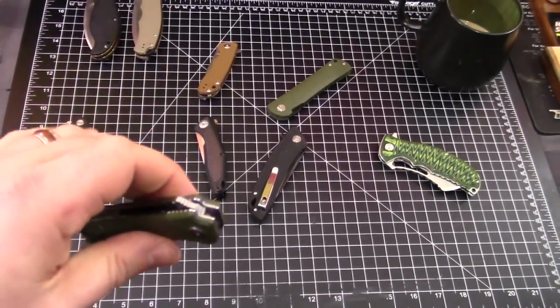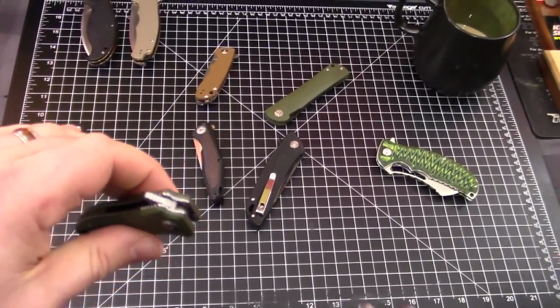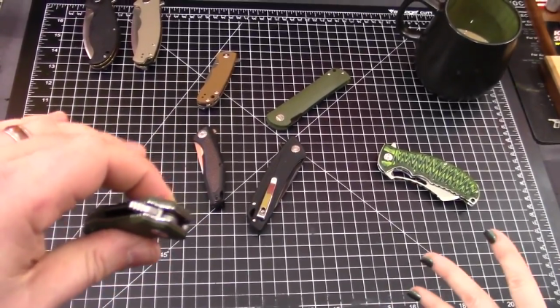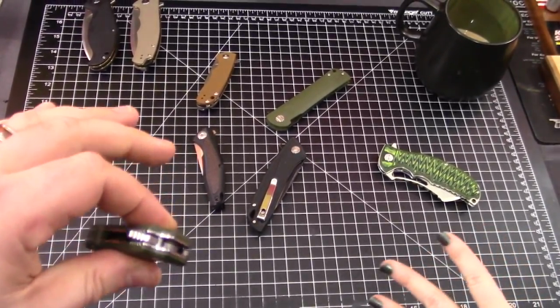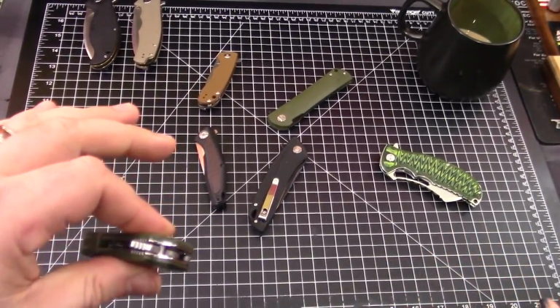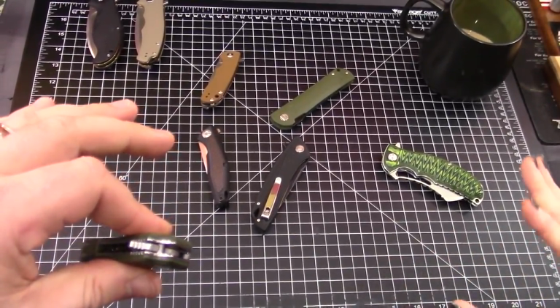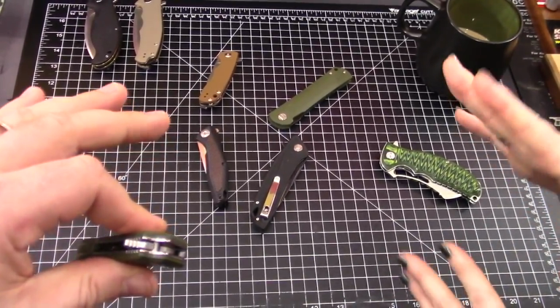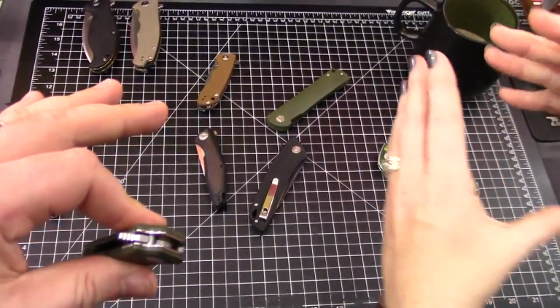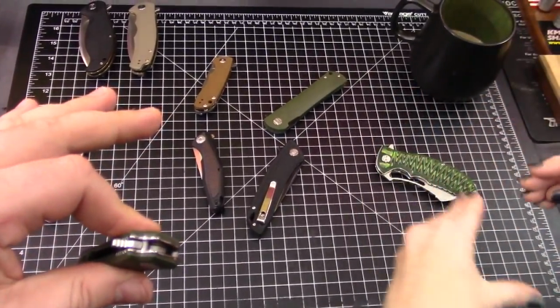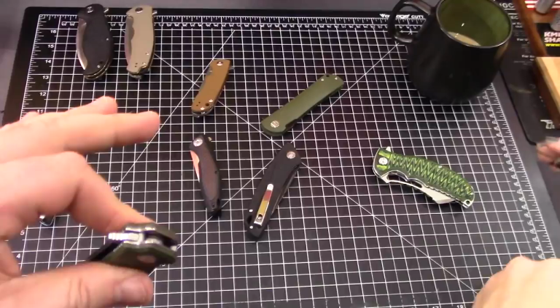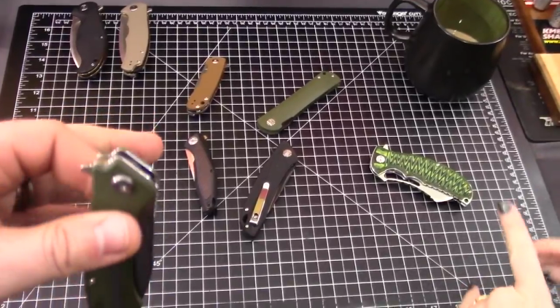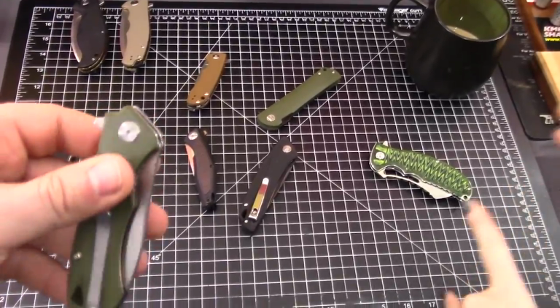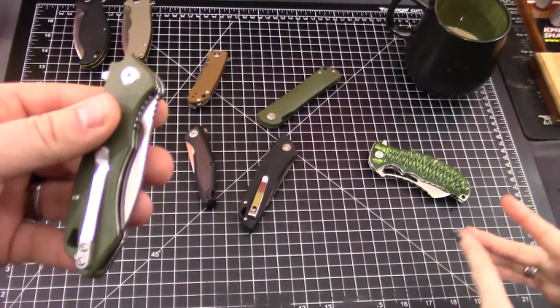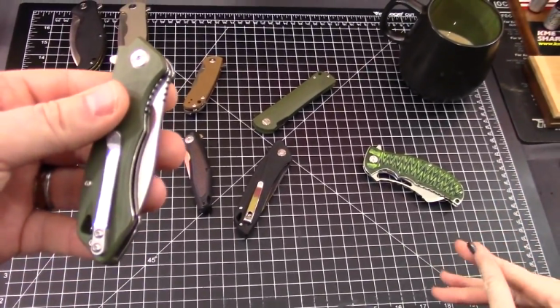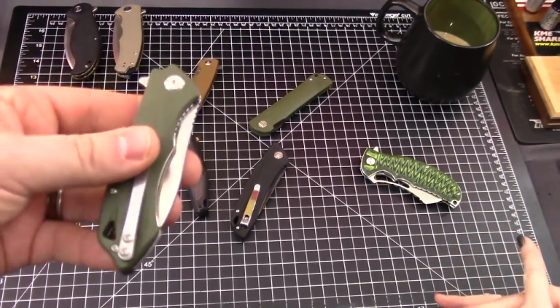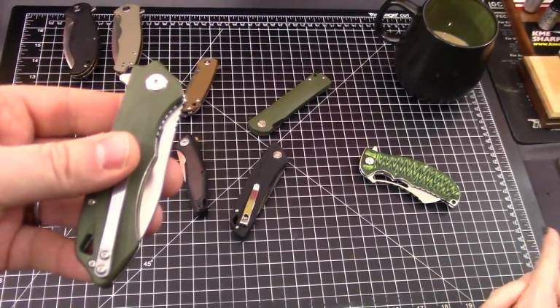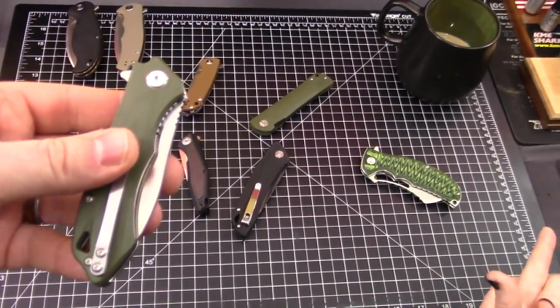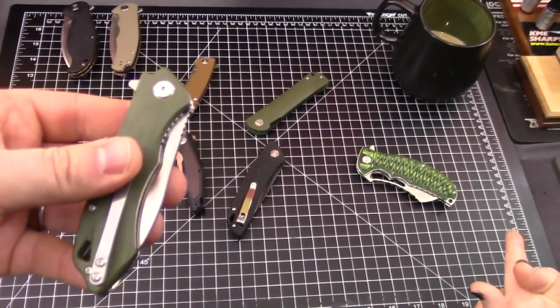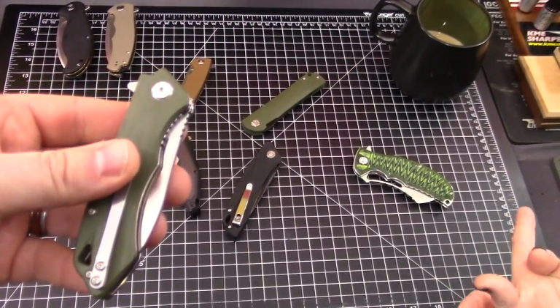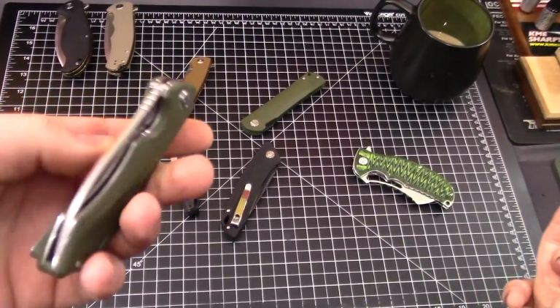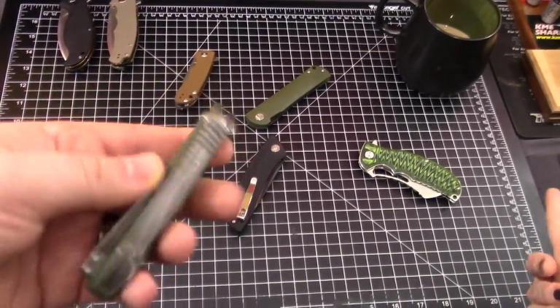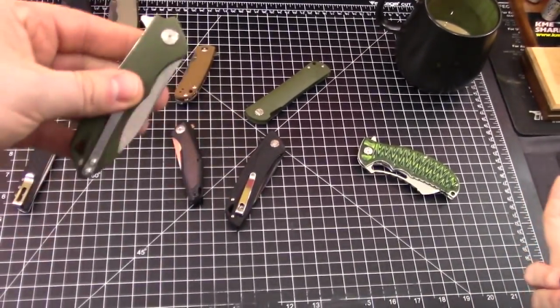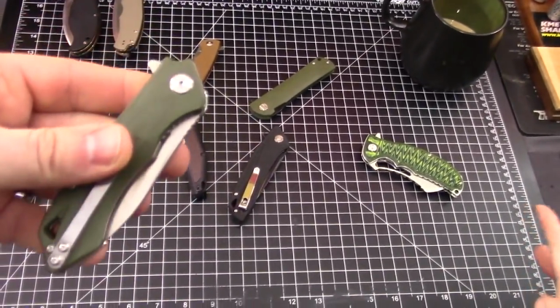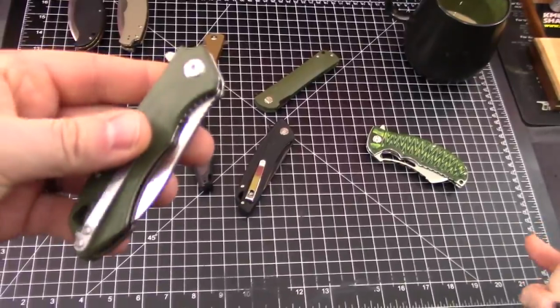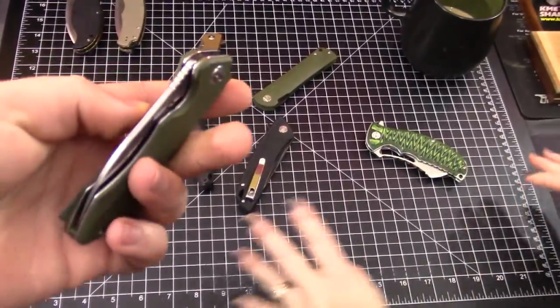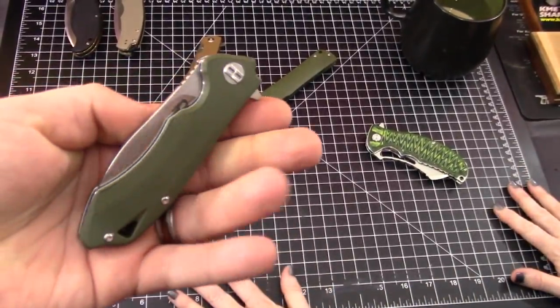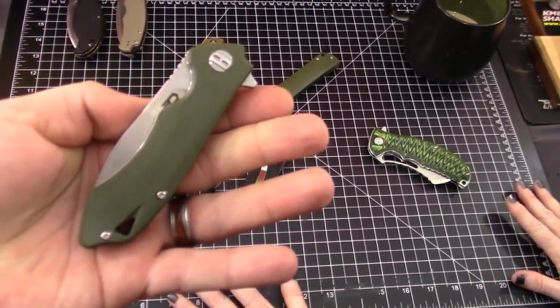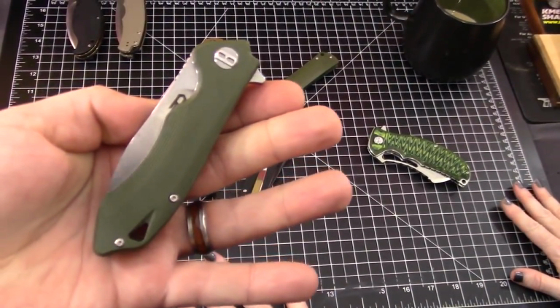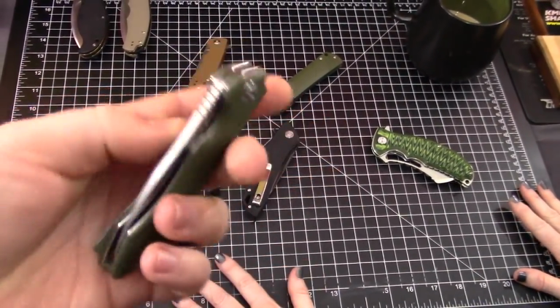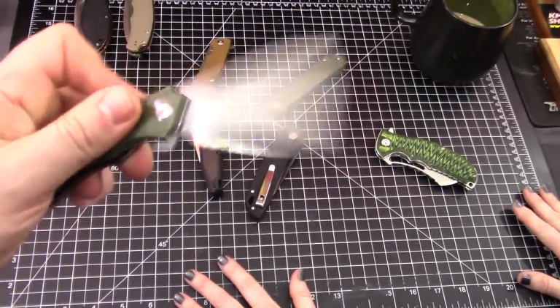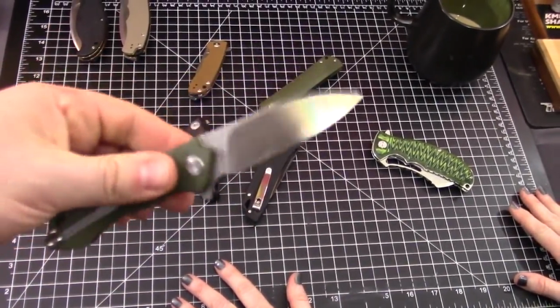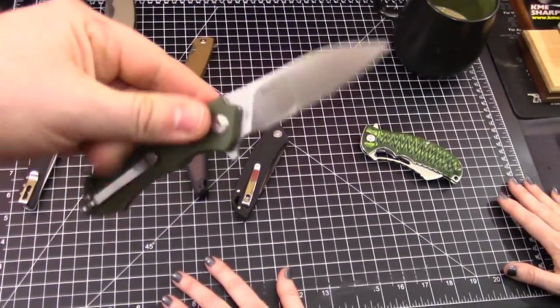Nobody else besides Civivi knives made more models in 2018, except they actually made a big variety of sizes. This one's kind of a small-medium size. Check it out.